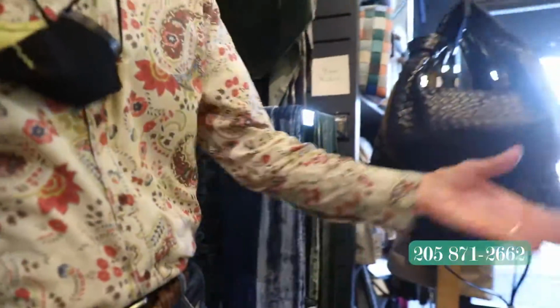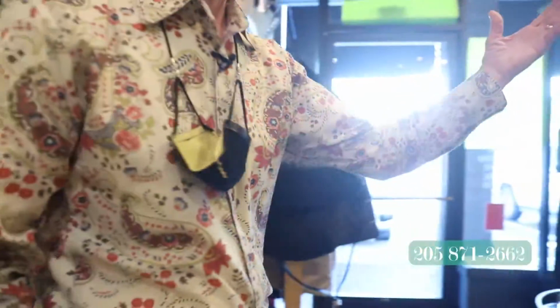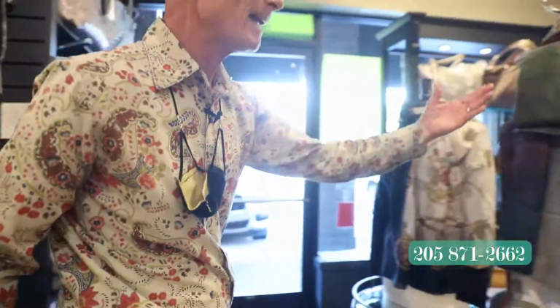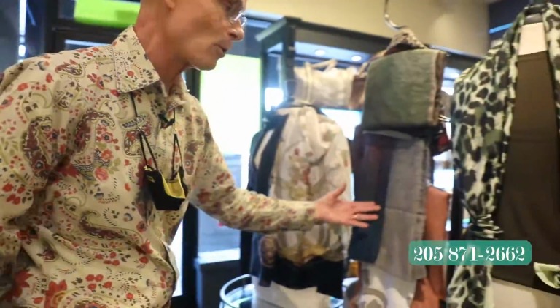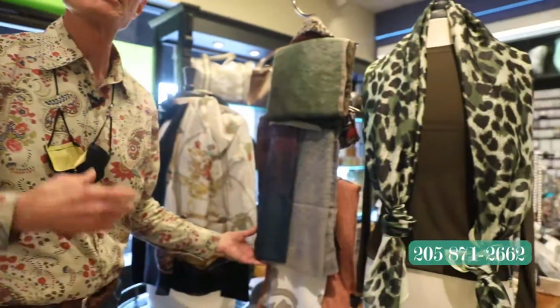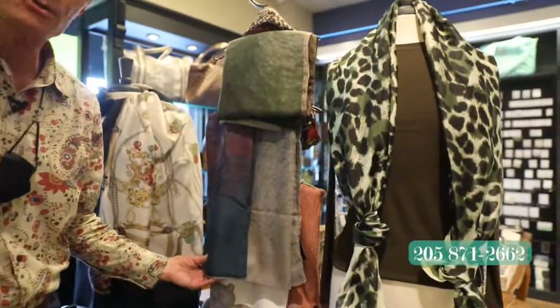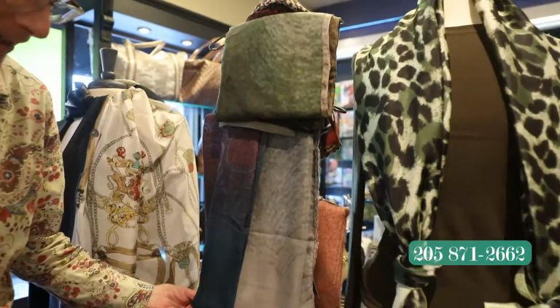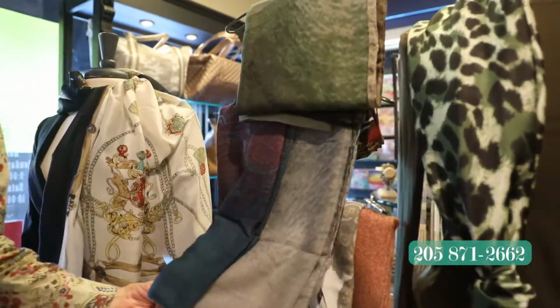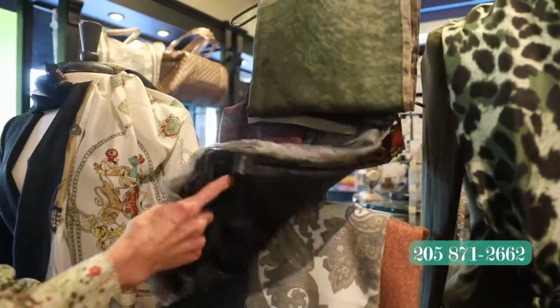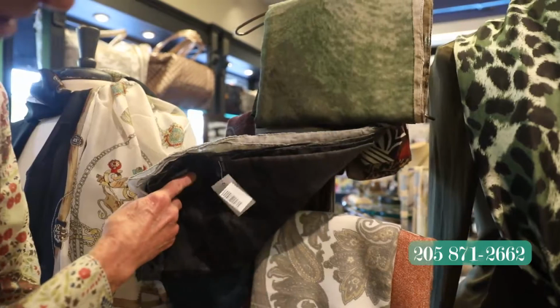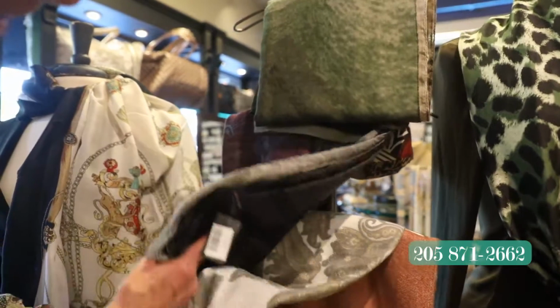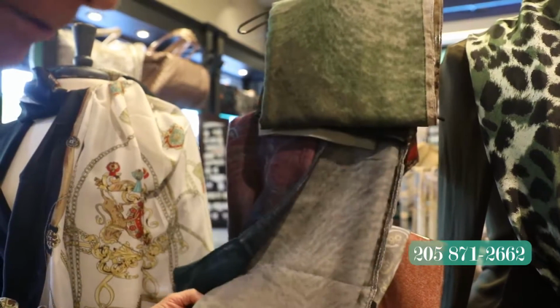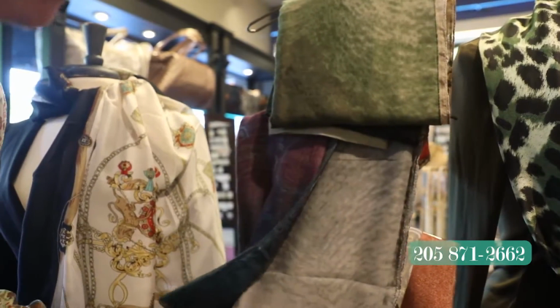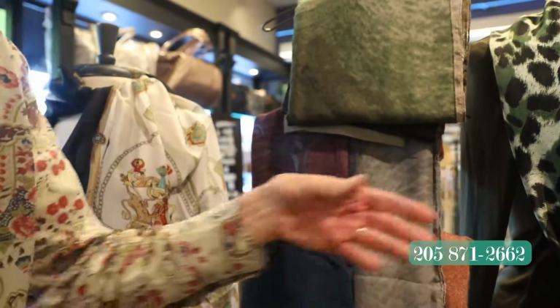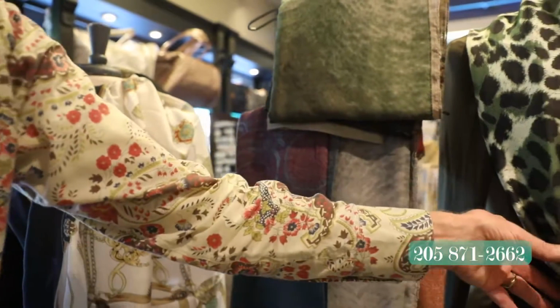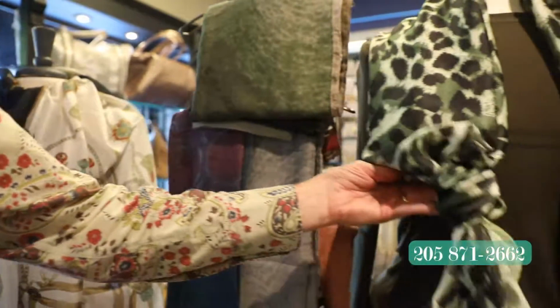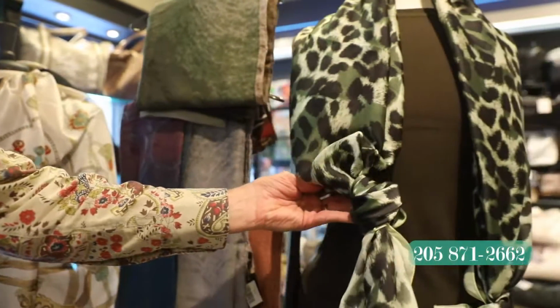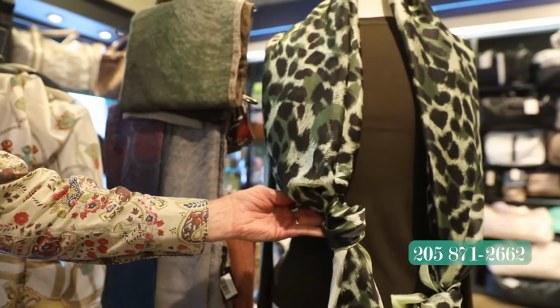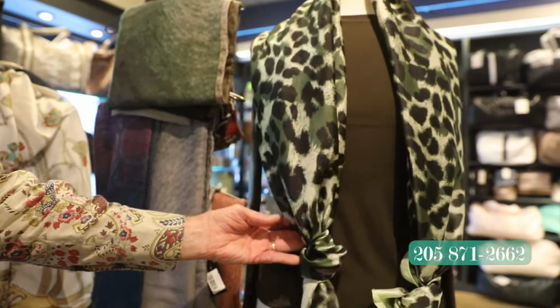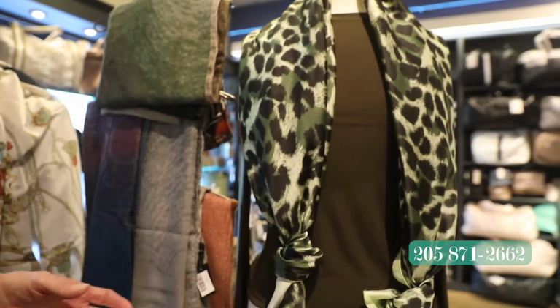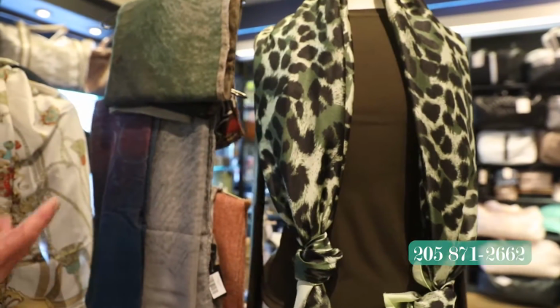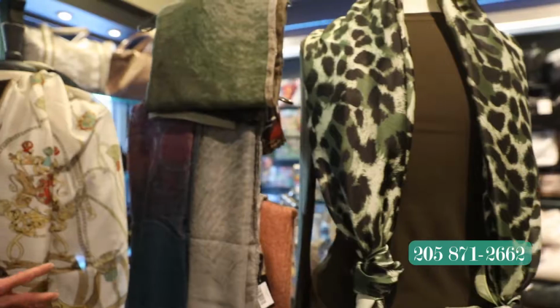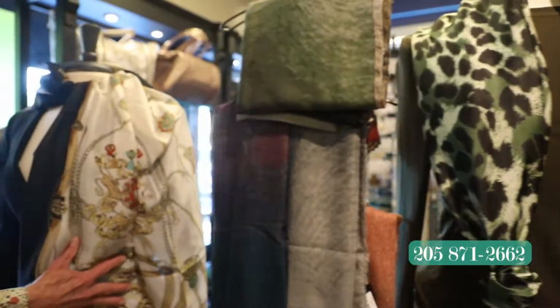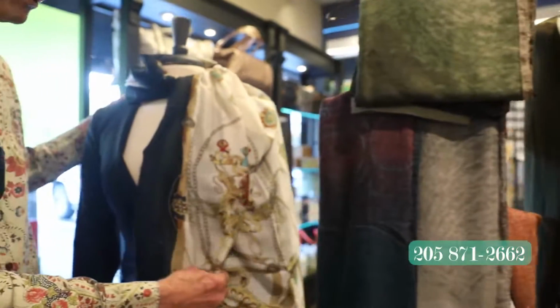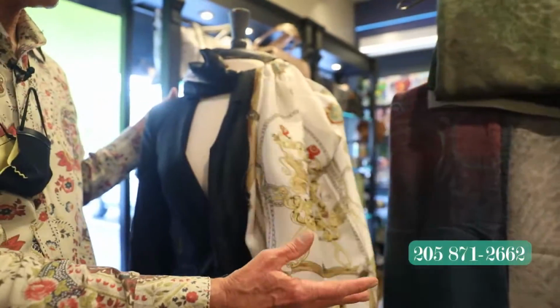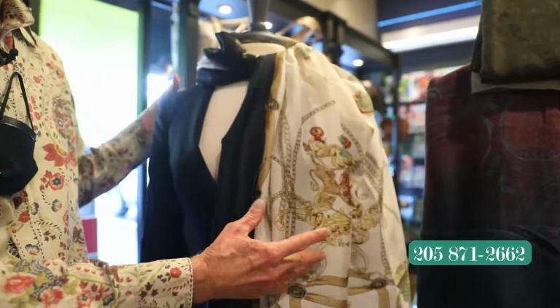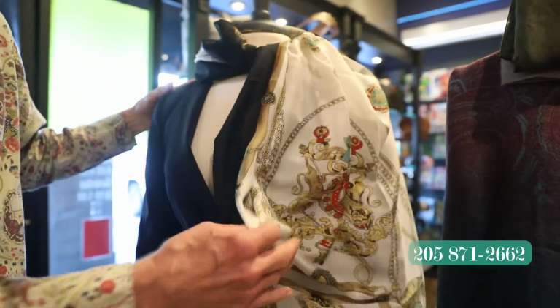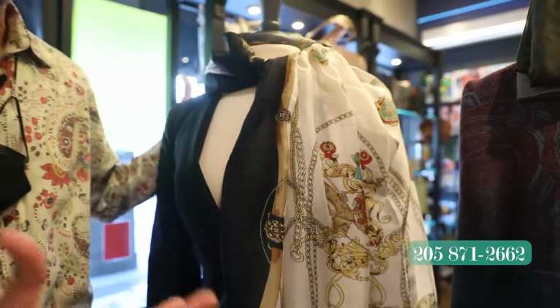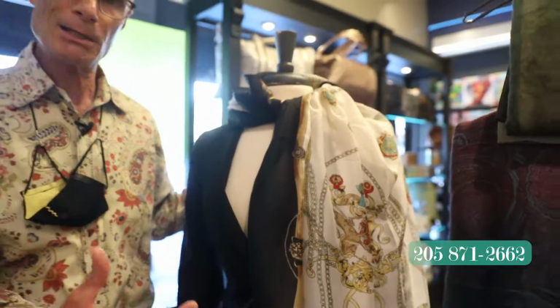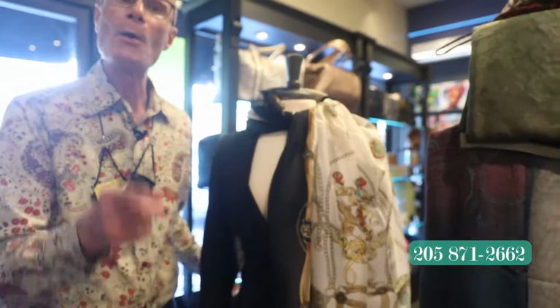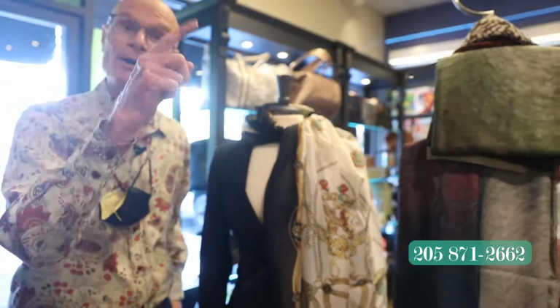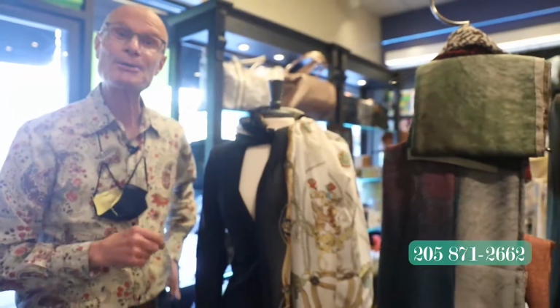We have the ones that are a little bit heavier weight because it's going to be a little chill in the air soon. You can wear these as a wrap. Great-looking colors. As you see how we've done one here, we think that's so cool. And we get often asked how do we wear these scarves? What do we do? We're going to show you.